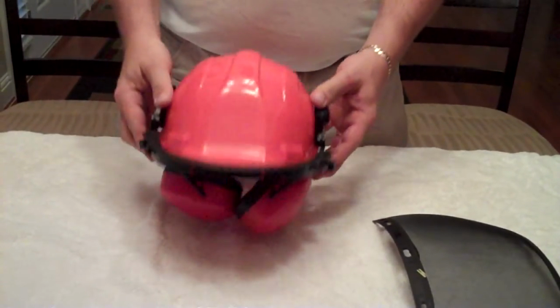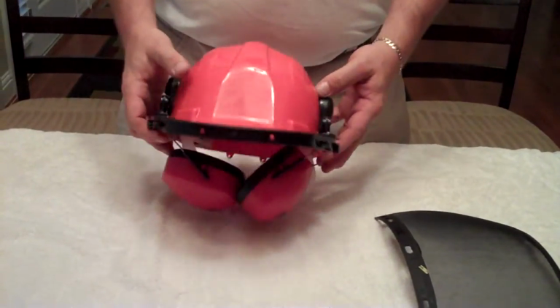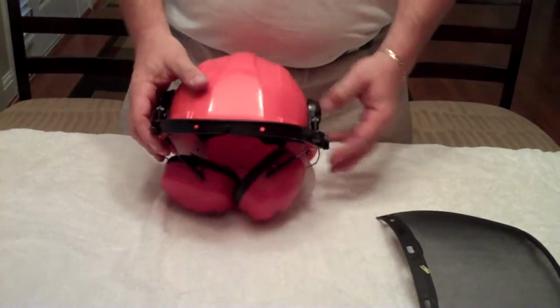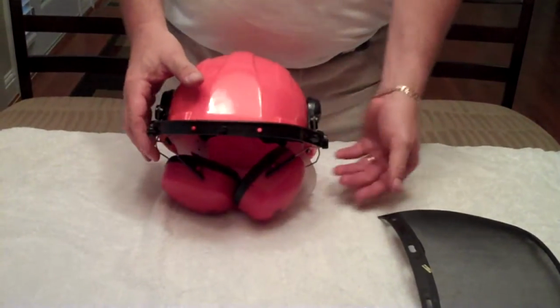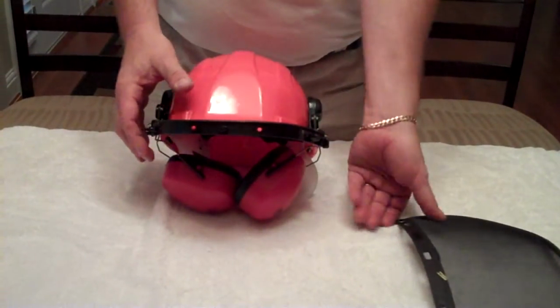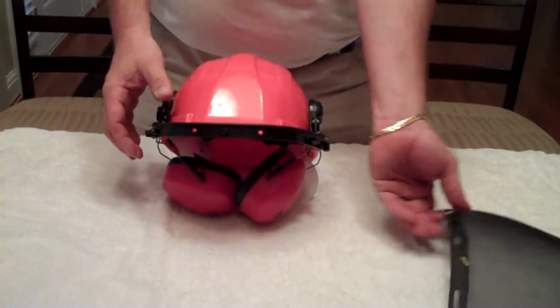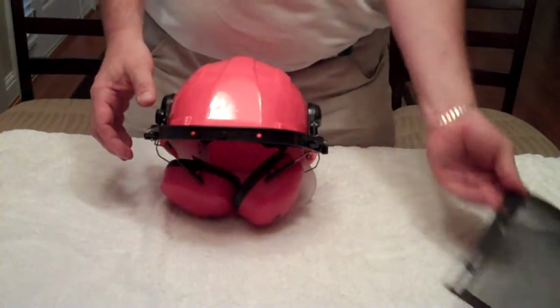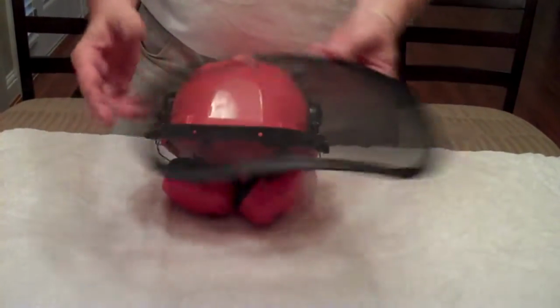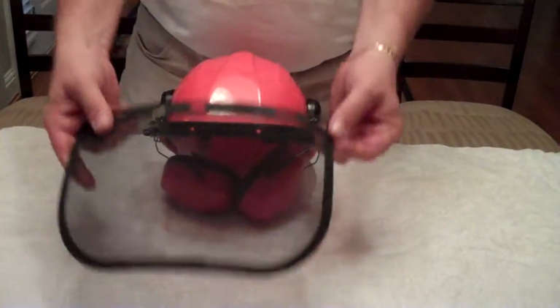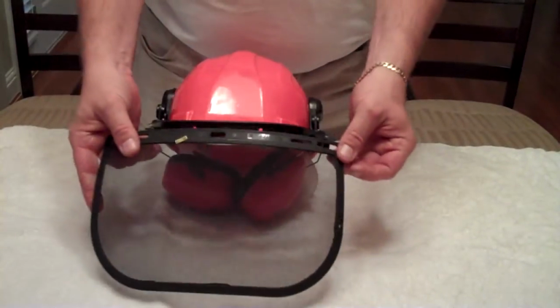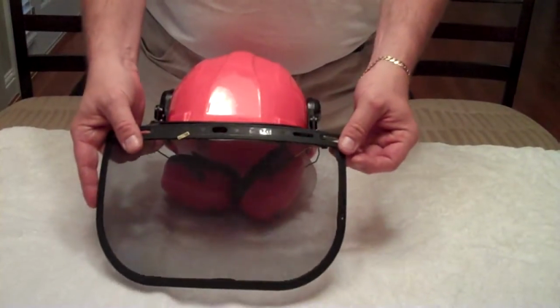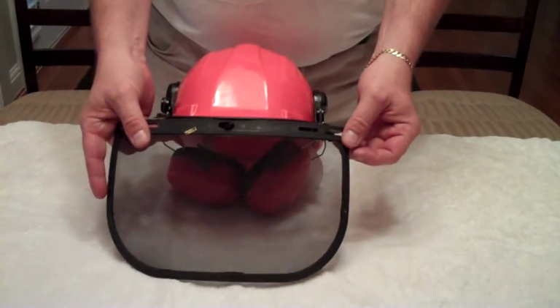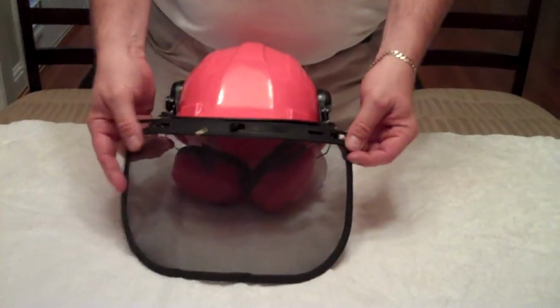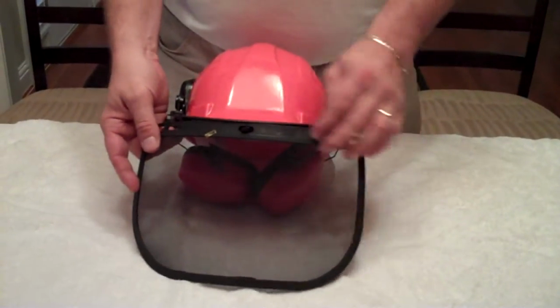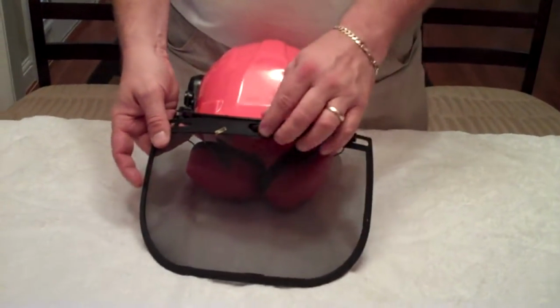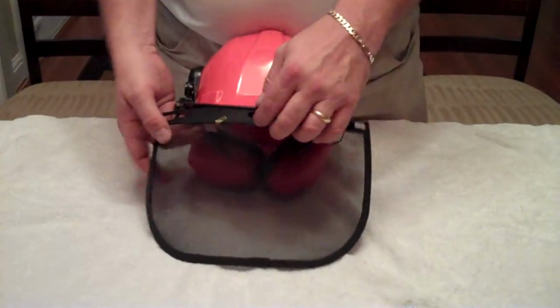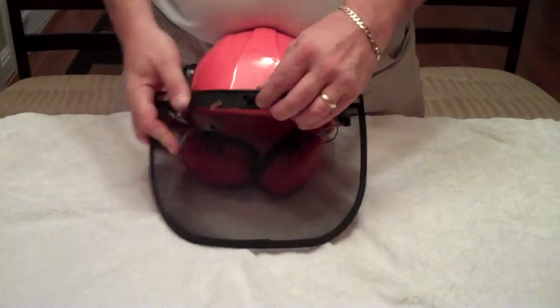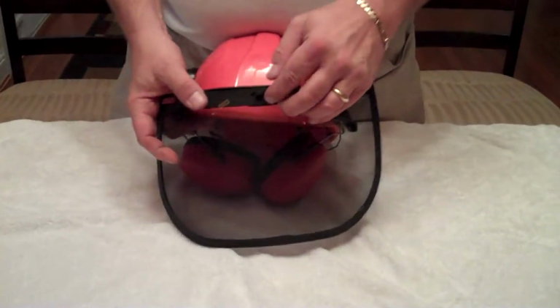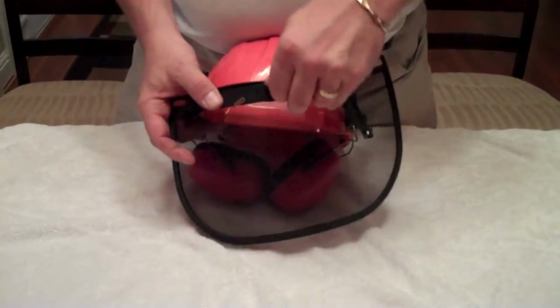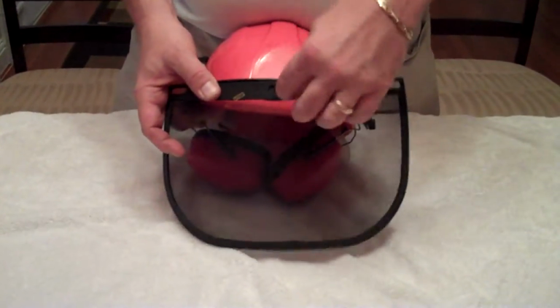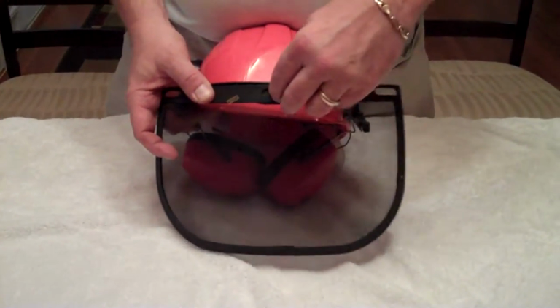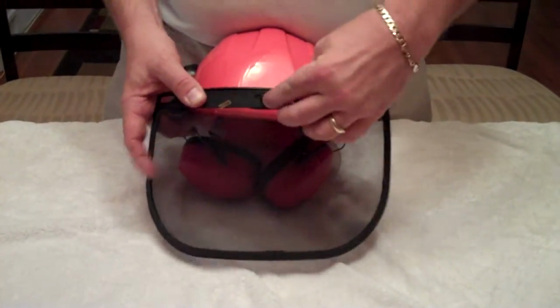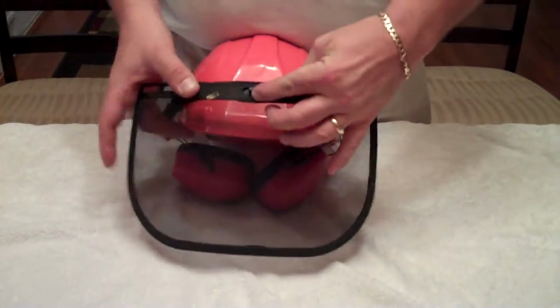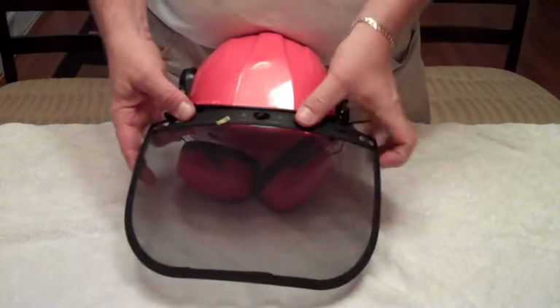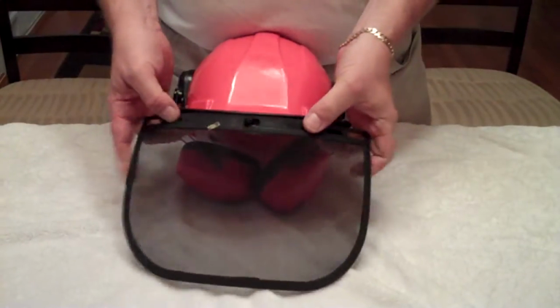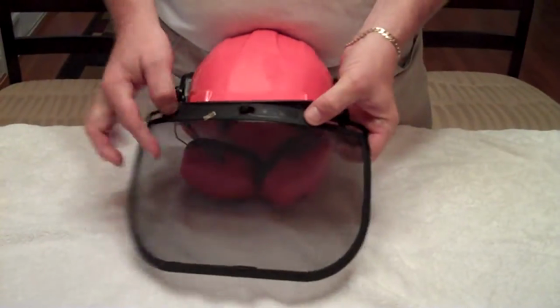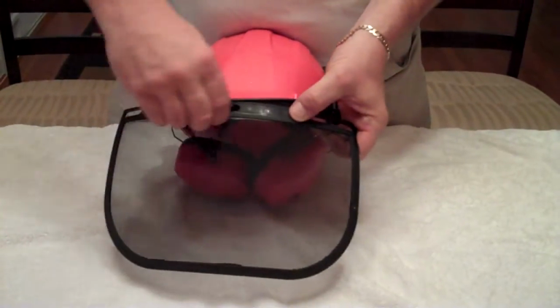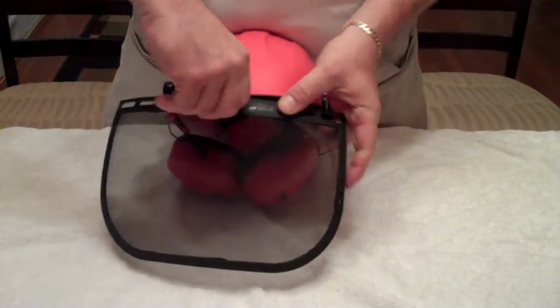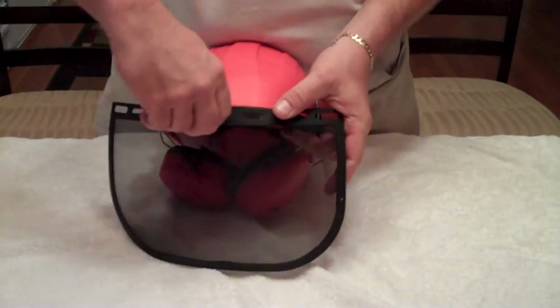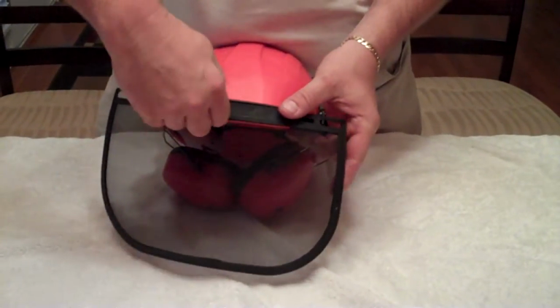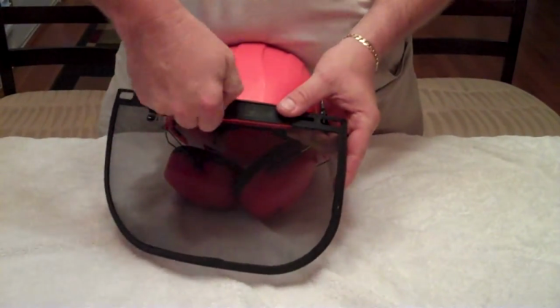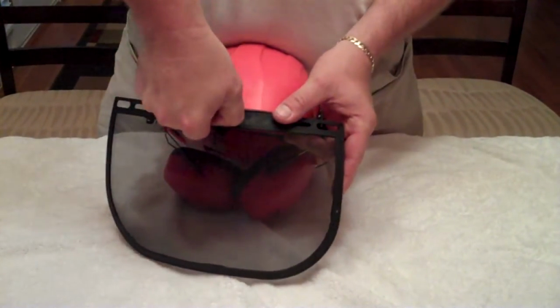Now, your front guard fits over the center and twists and locks.